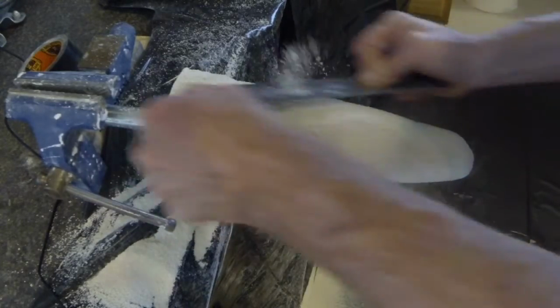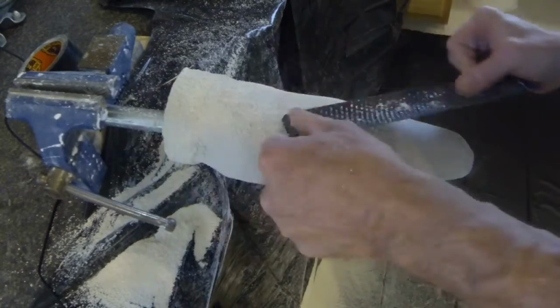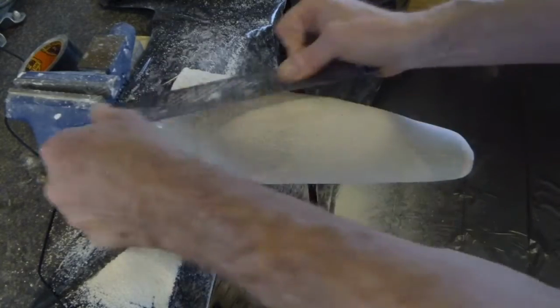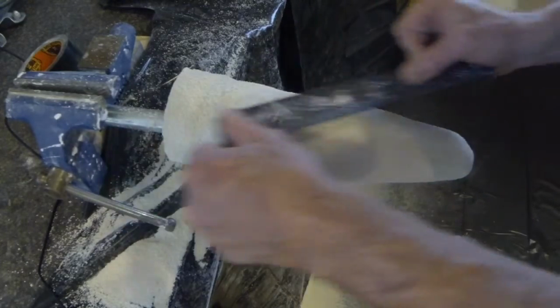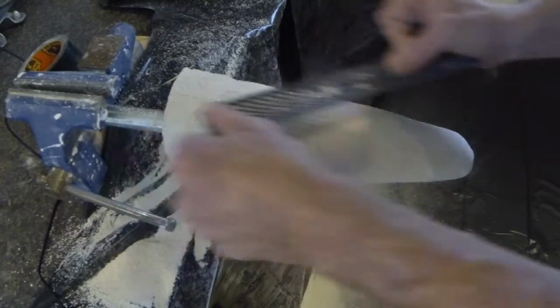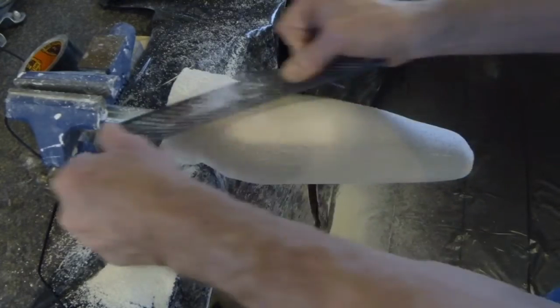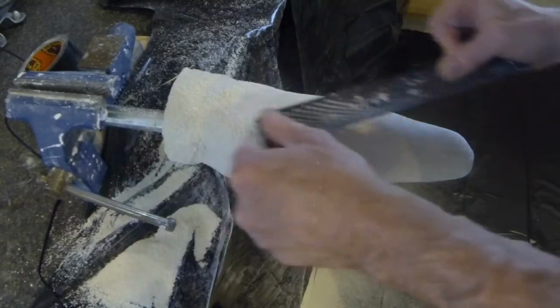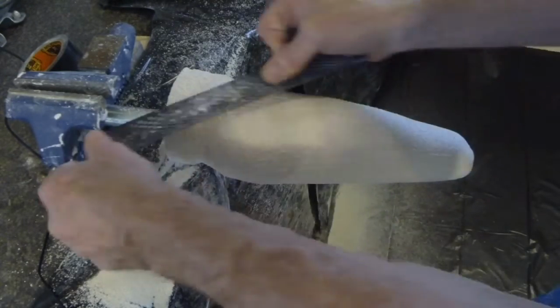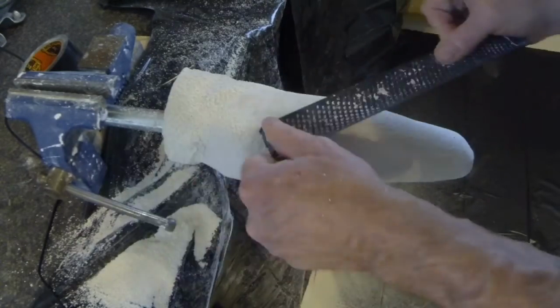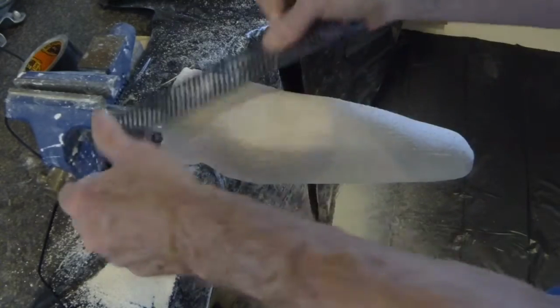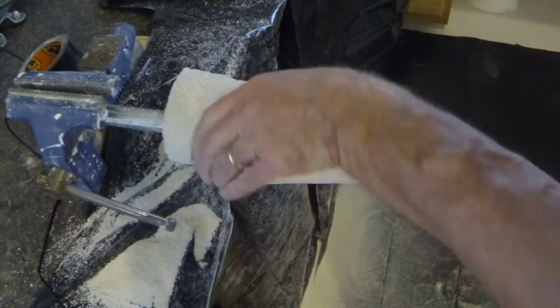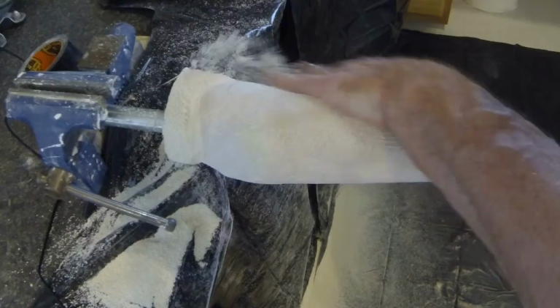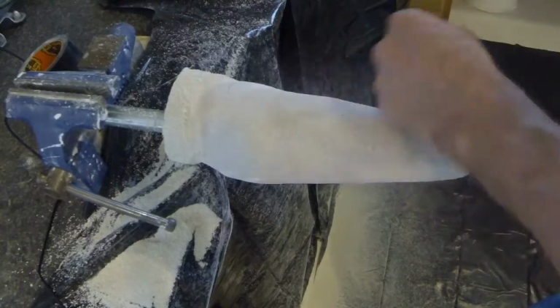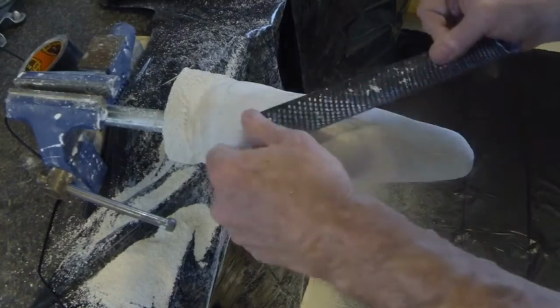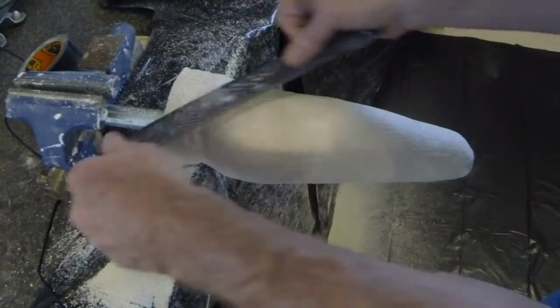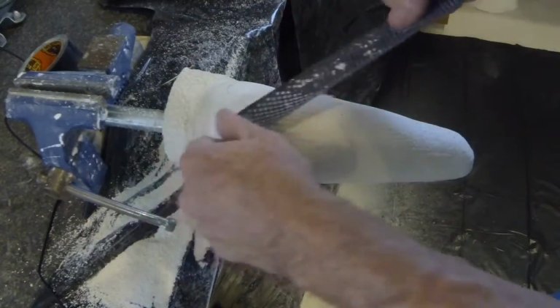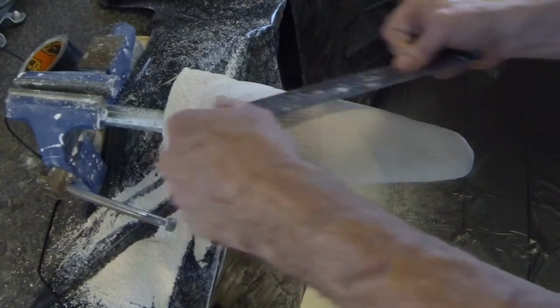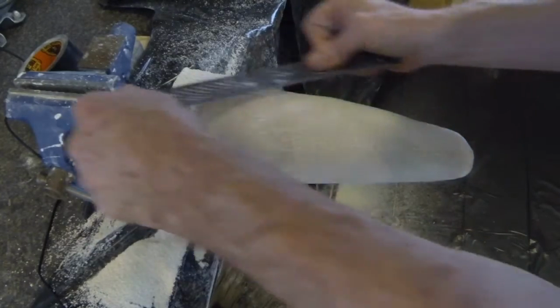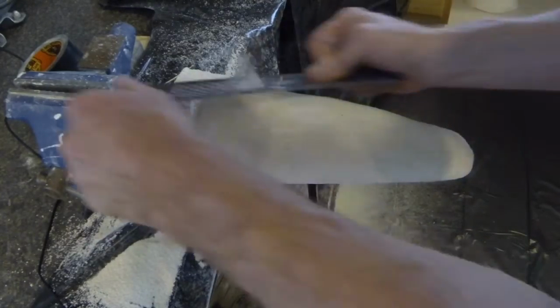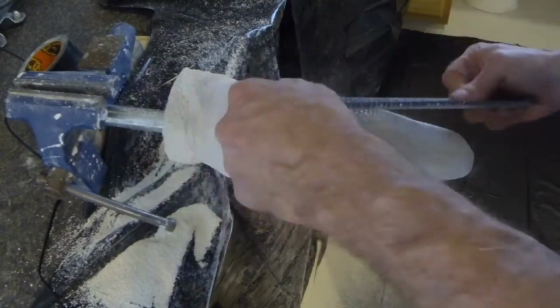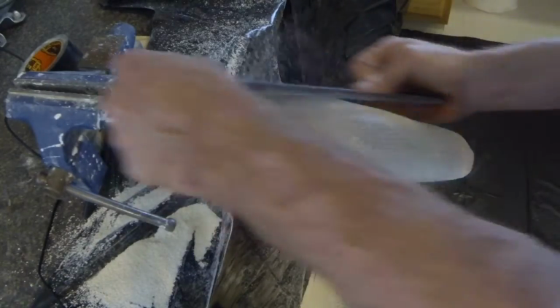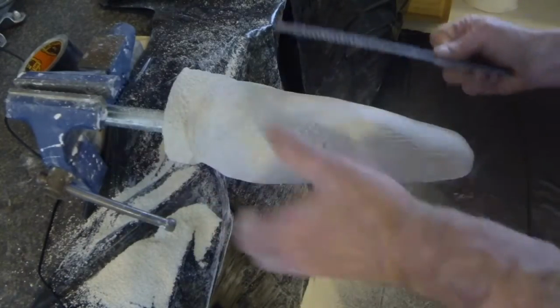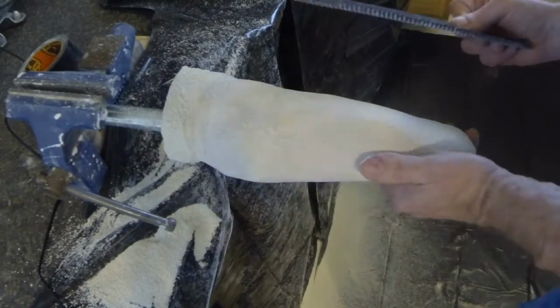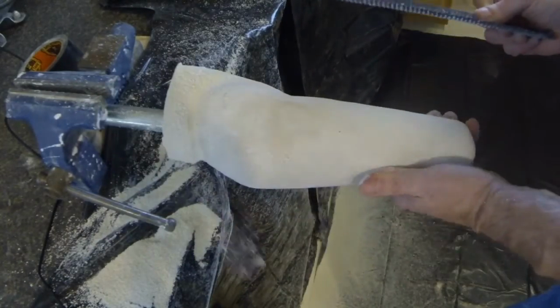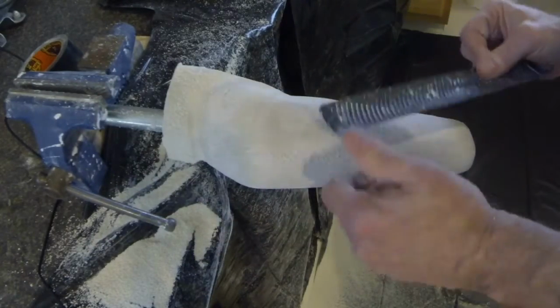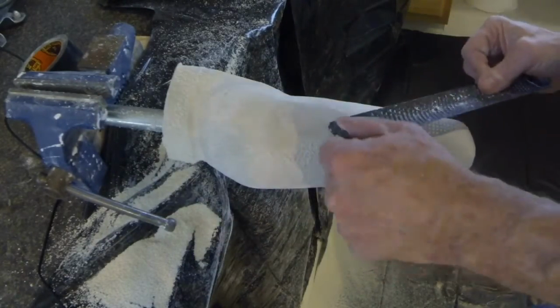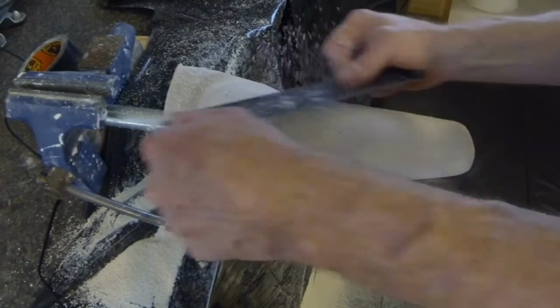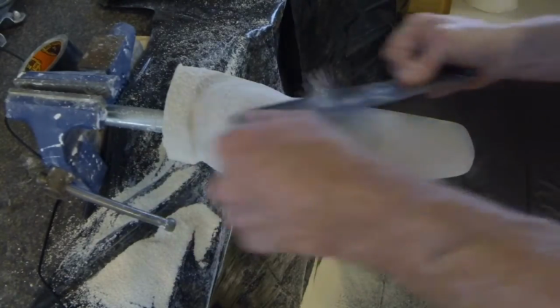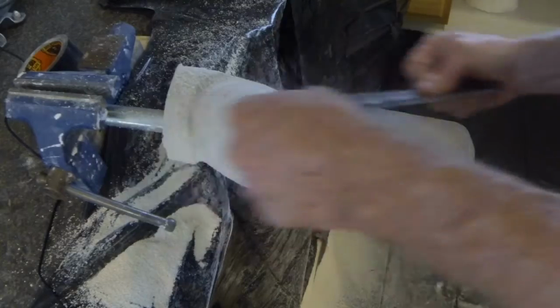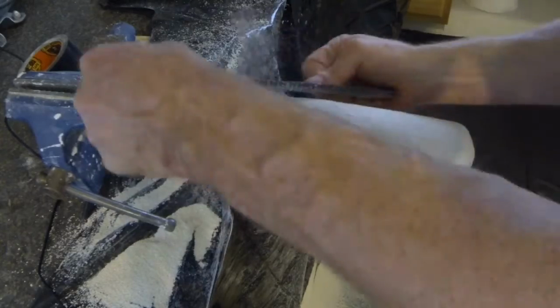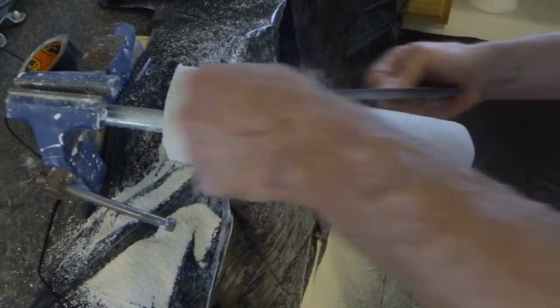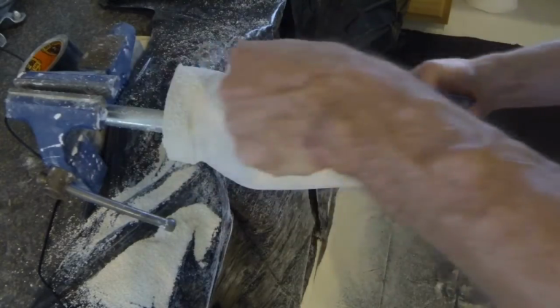Work your way completely around the model so that every area has been roughed up slightly with the short form file. This will later be smoothed with screen.